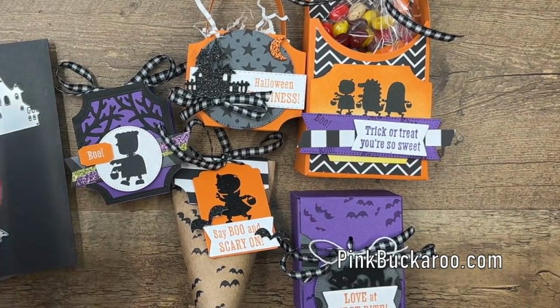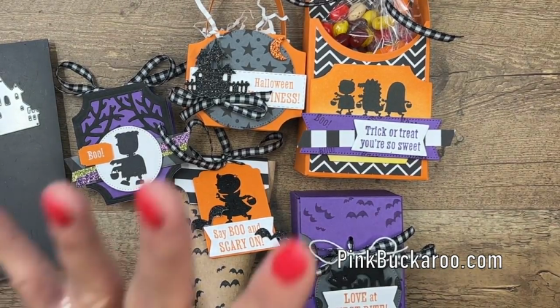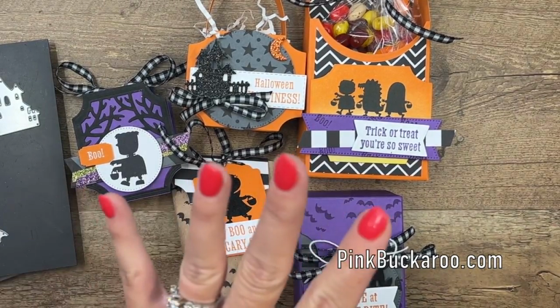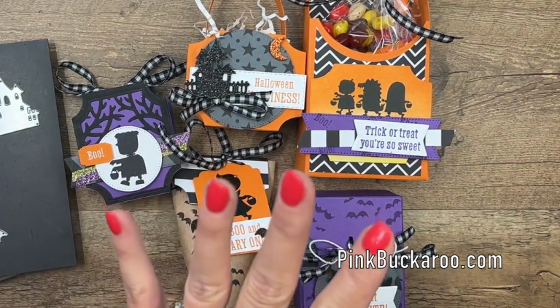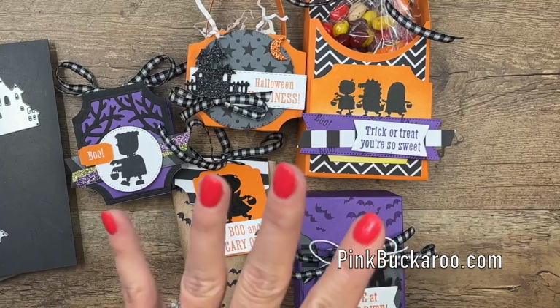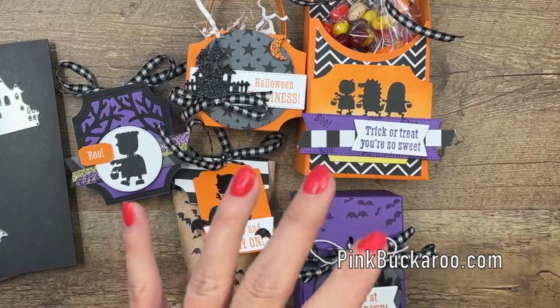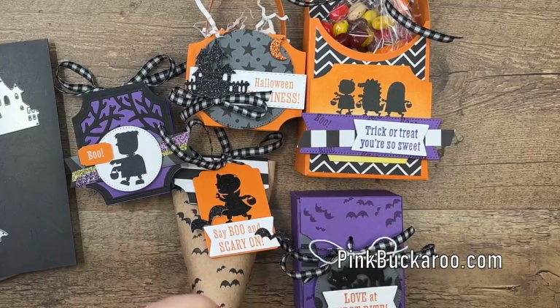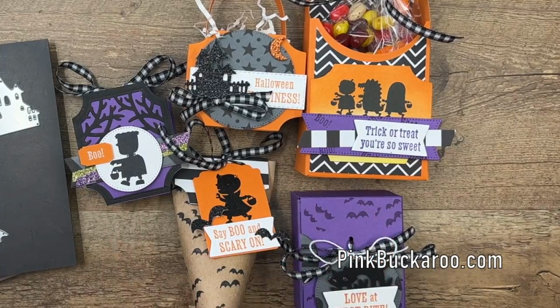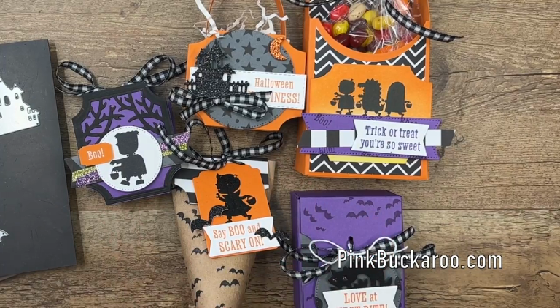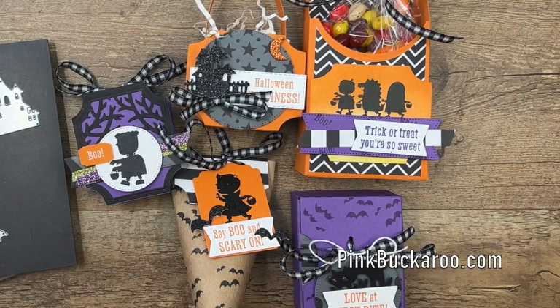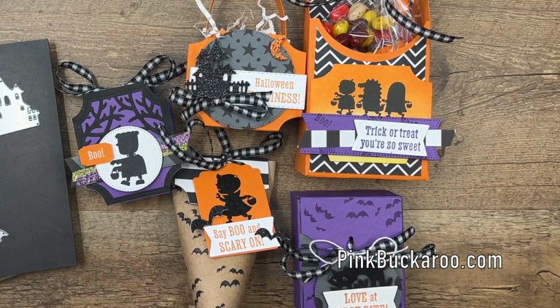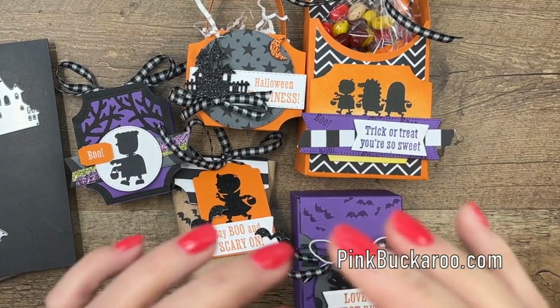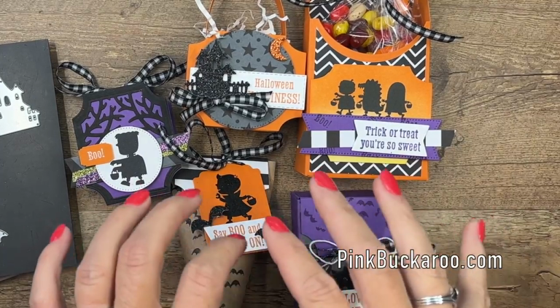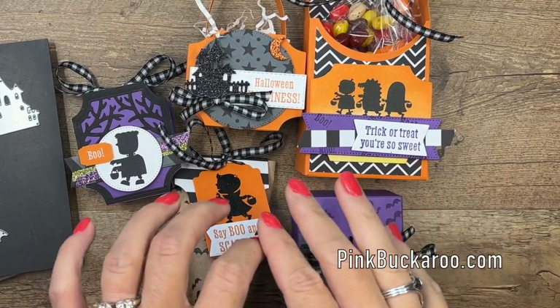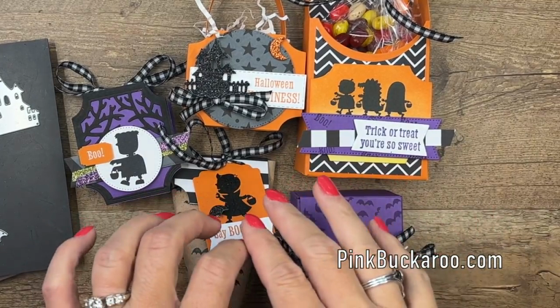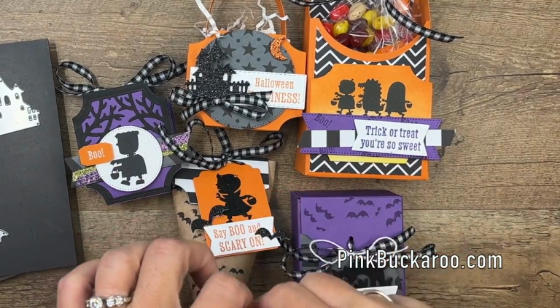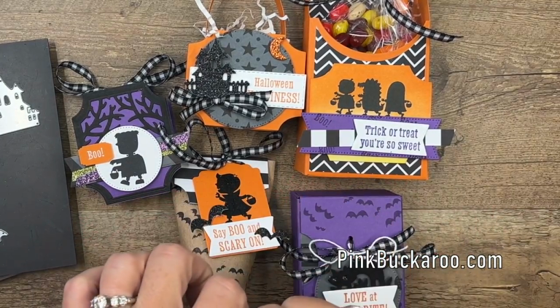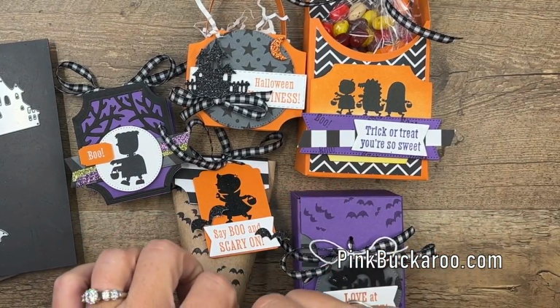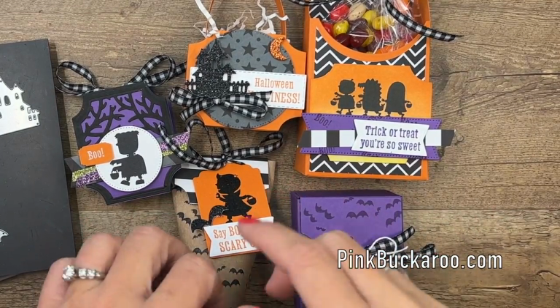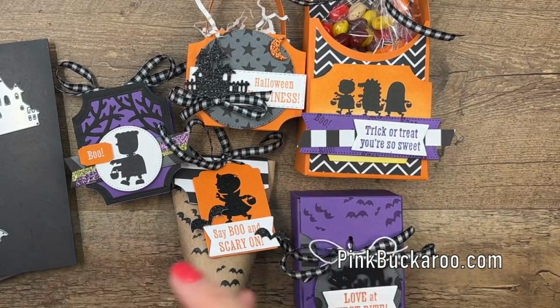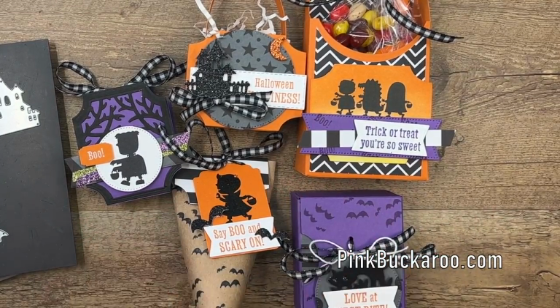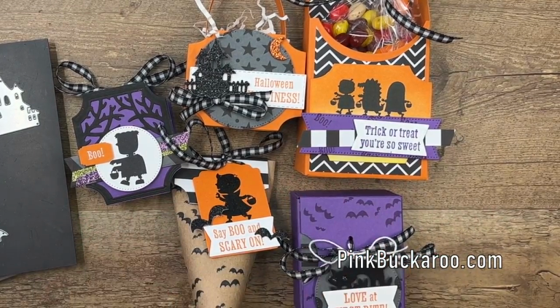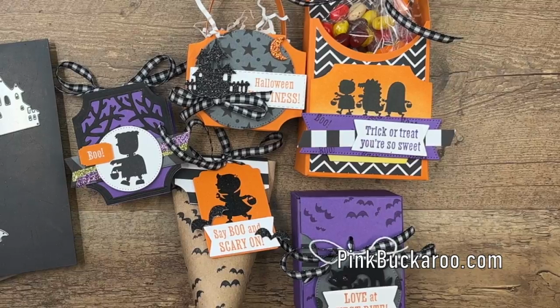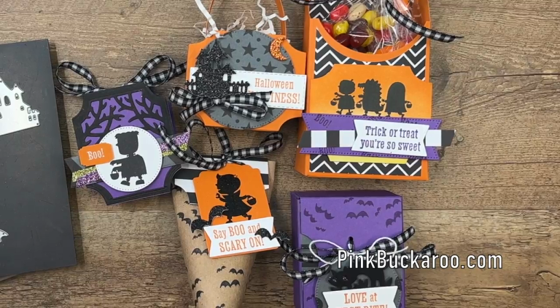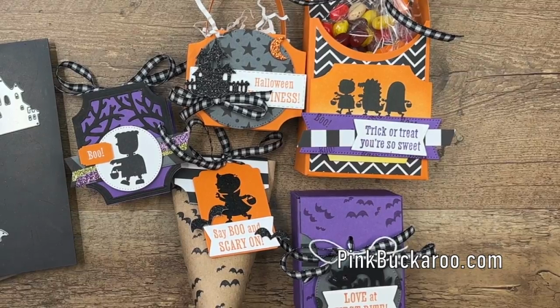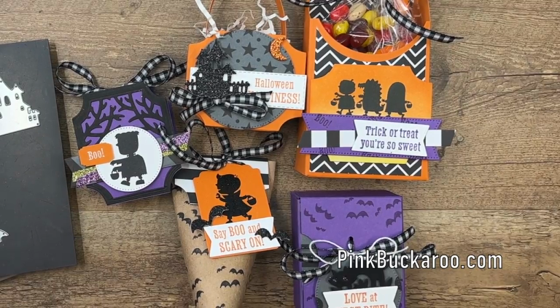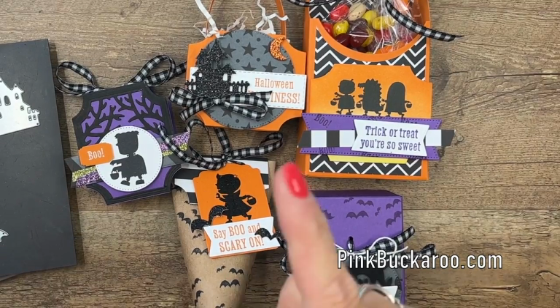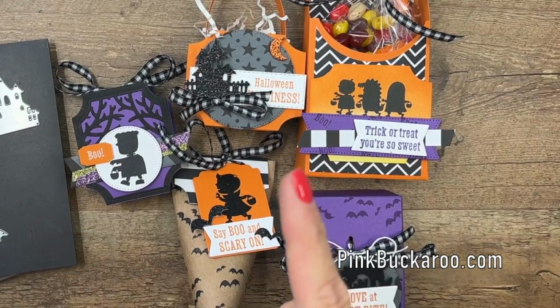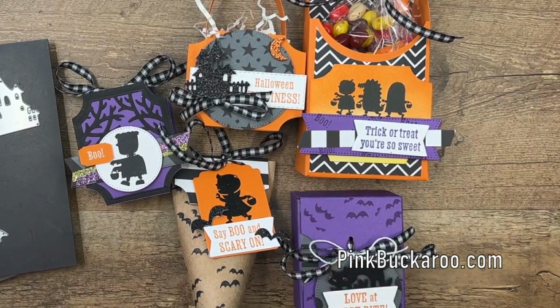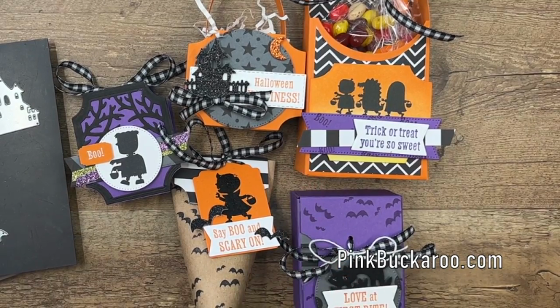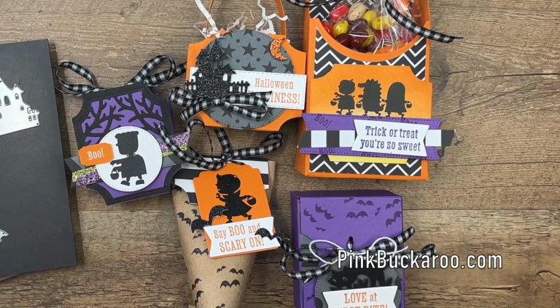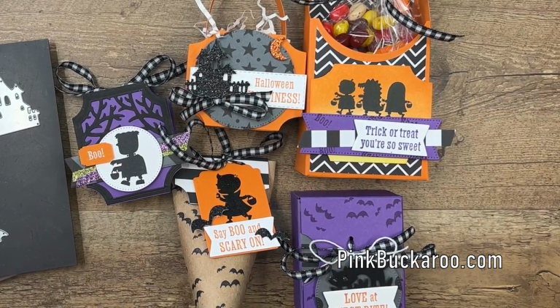Option four is for my downline, the Sweet Stampede. You guys get this kit for $22. It's a benefit of joining my team — check out those details if you're interested.